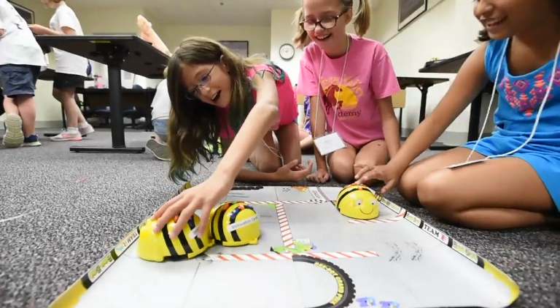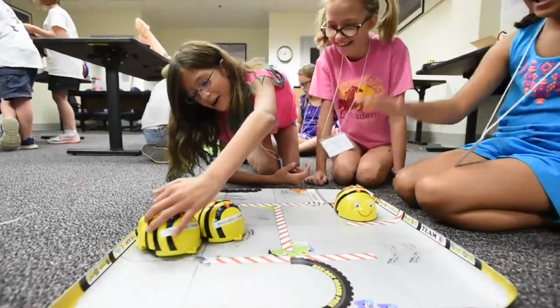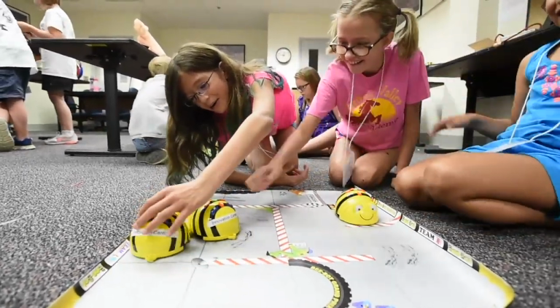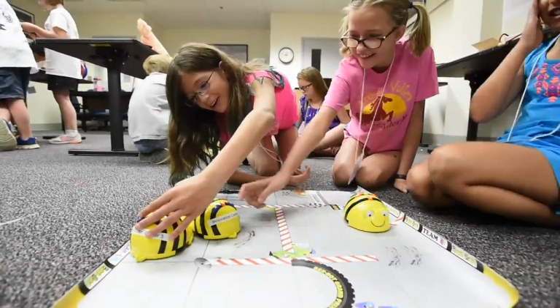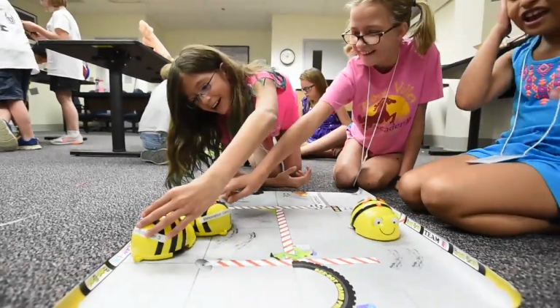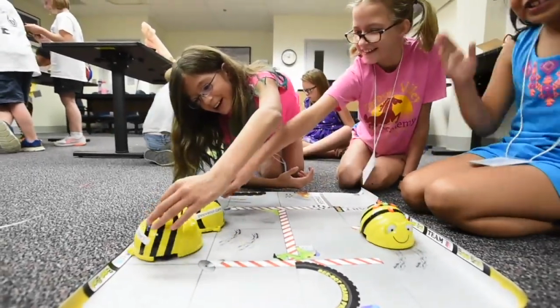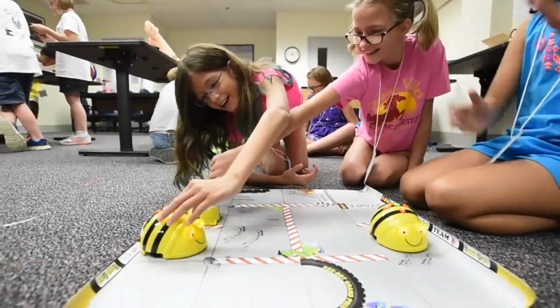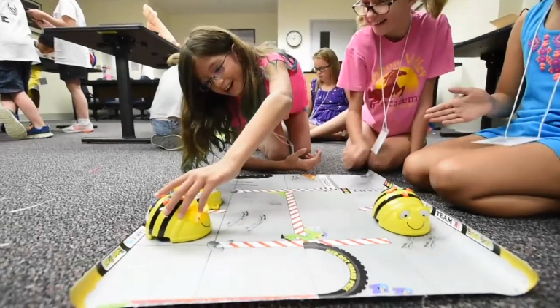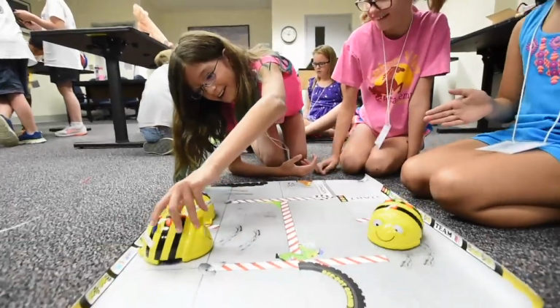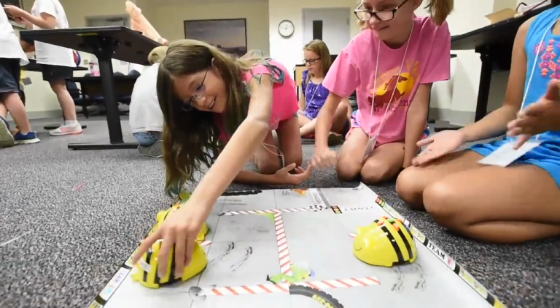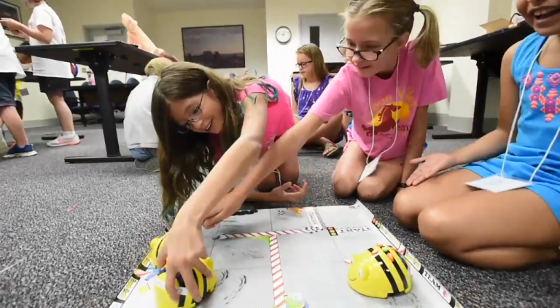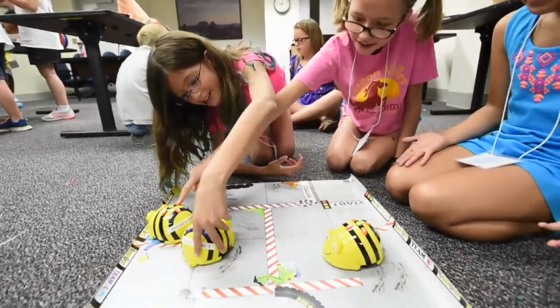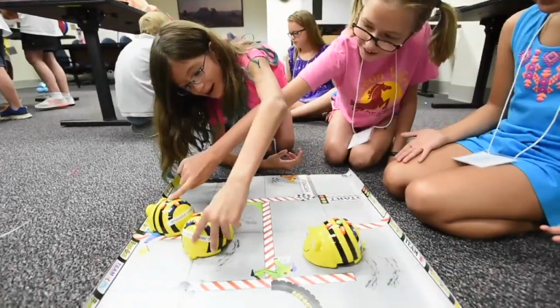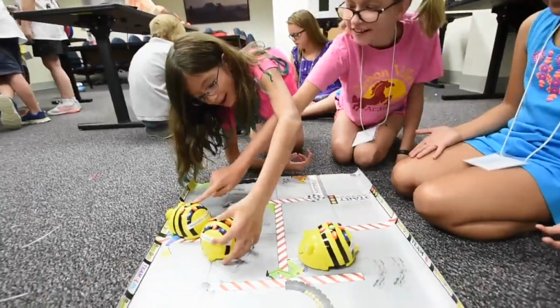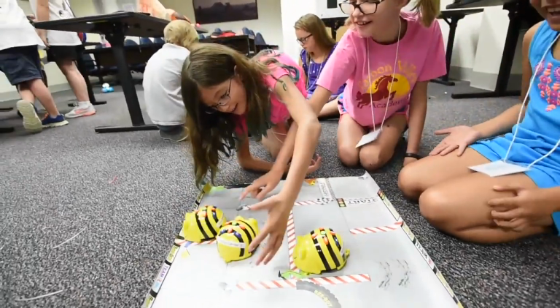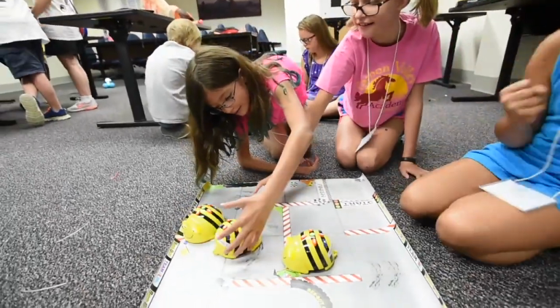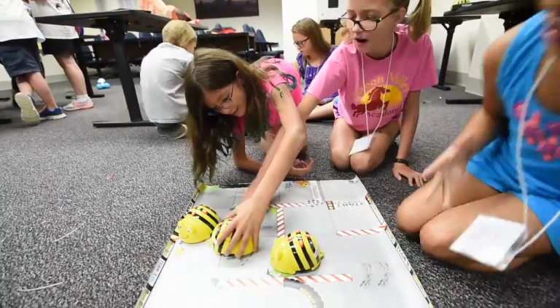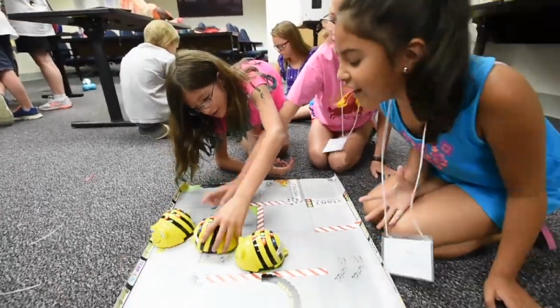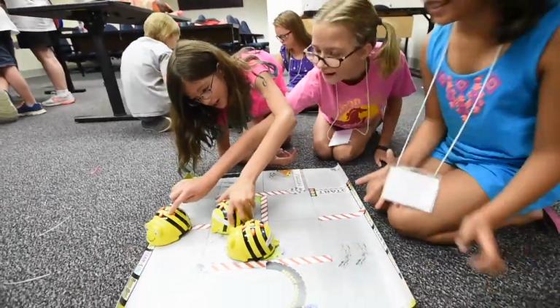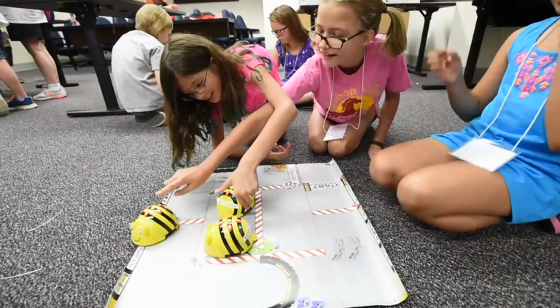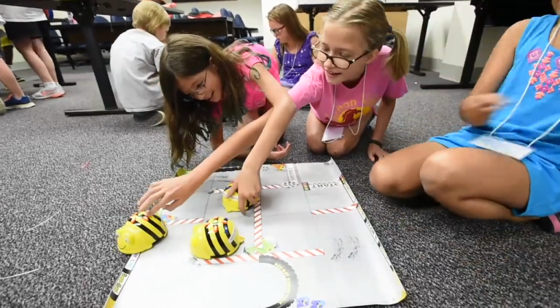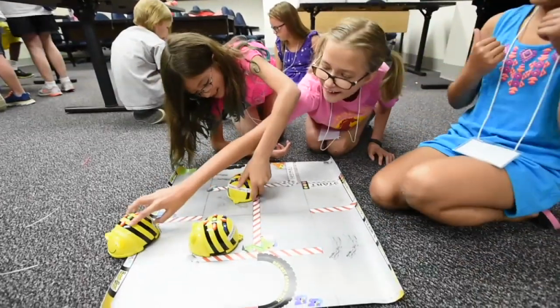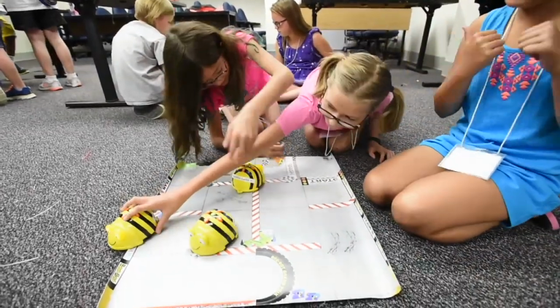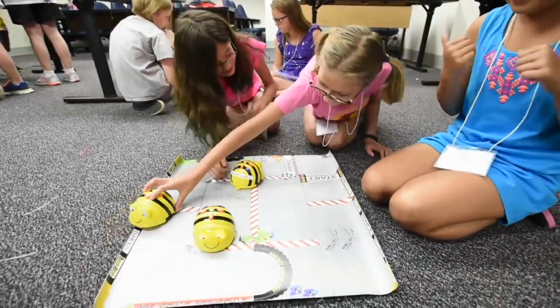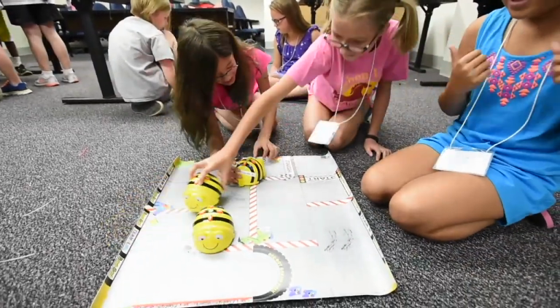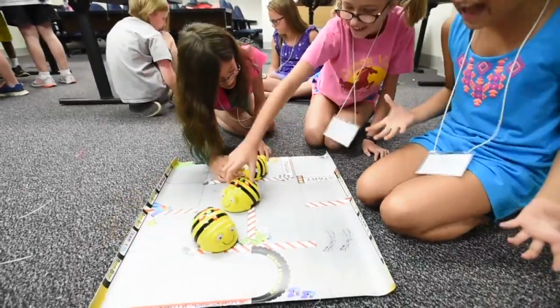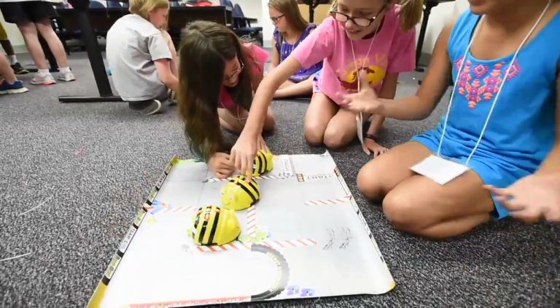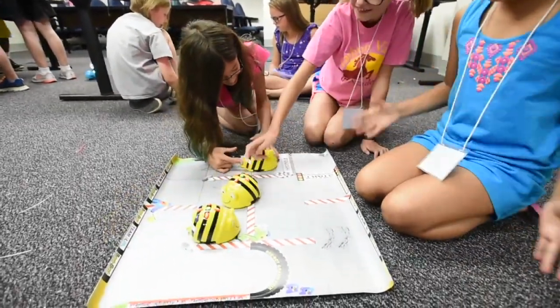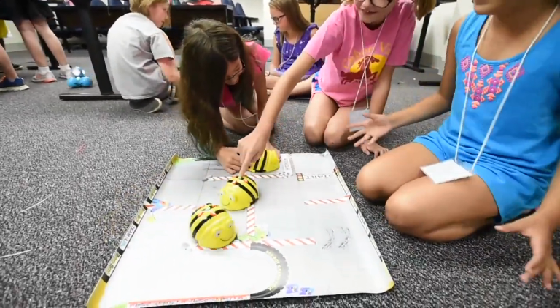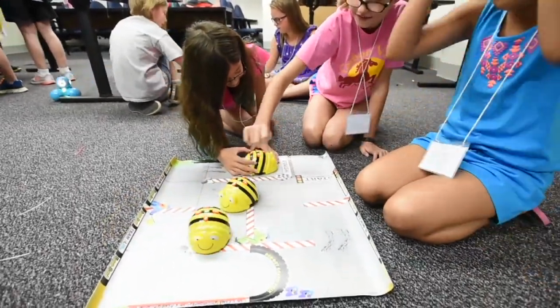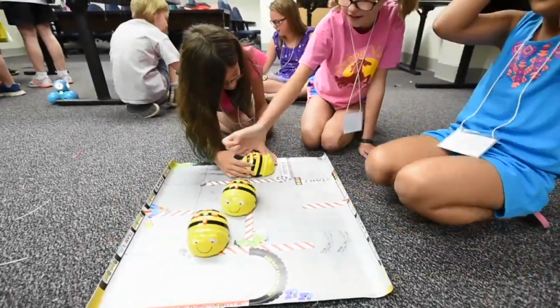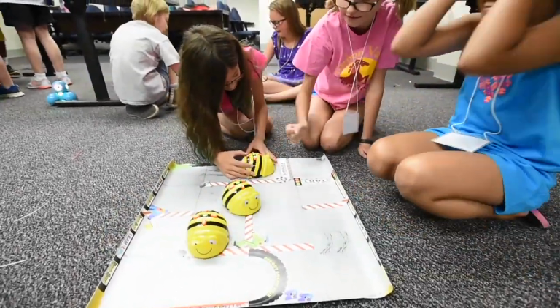No! Okay, turn! Turn! Go! Turn! Okay, good job! Go! Okay! Turn! Yay! Yay! Yes! No! Come back!